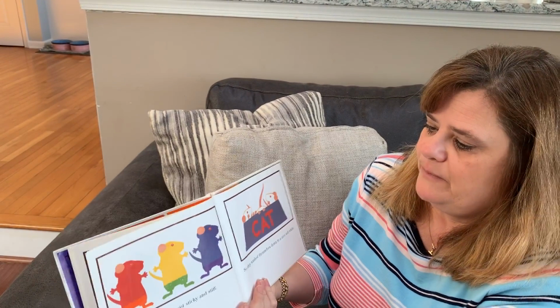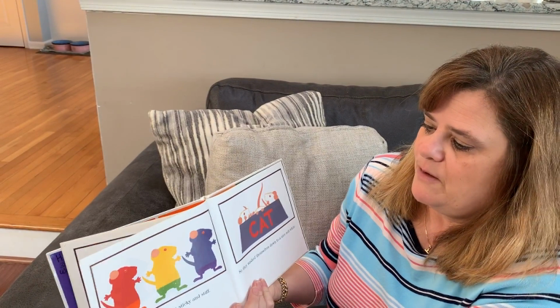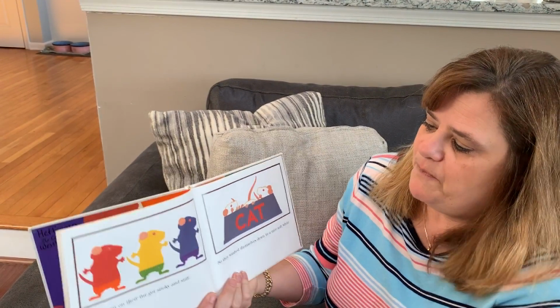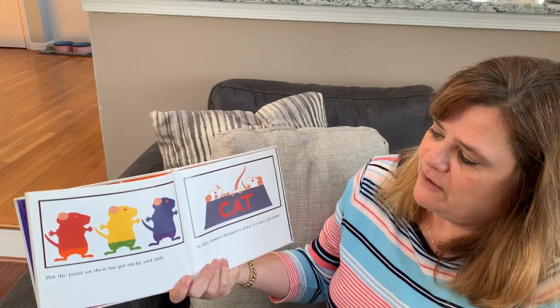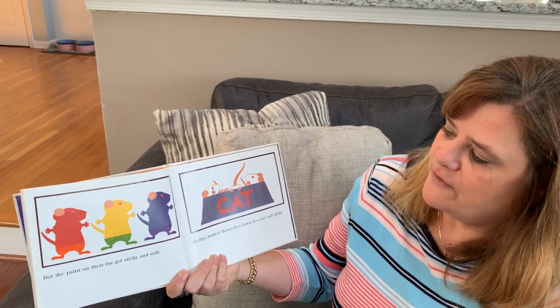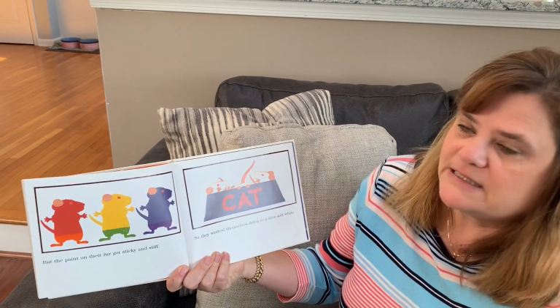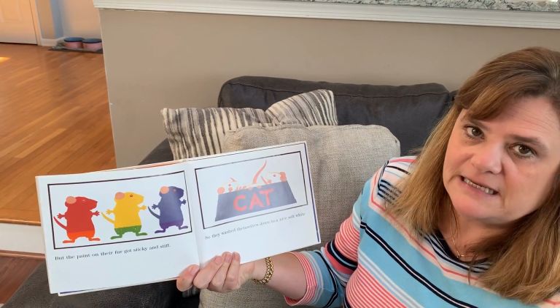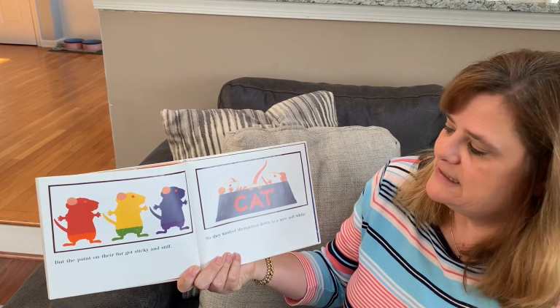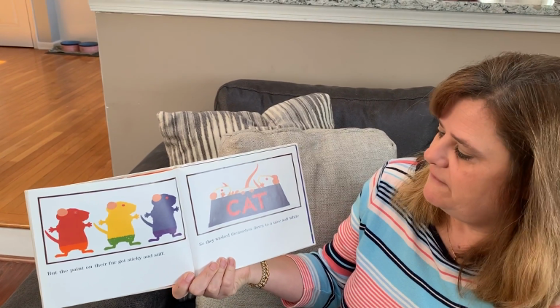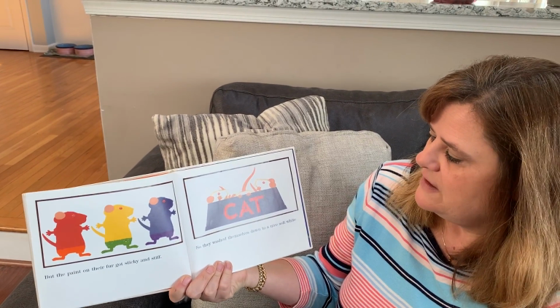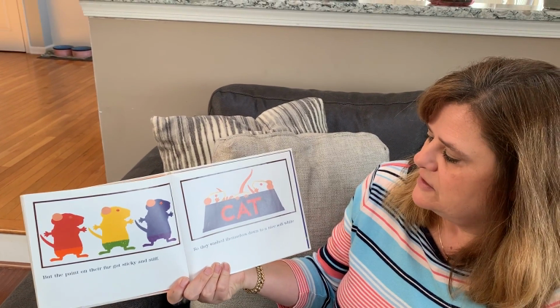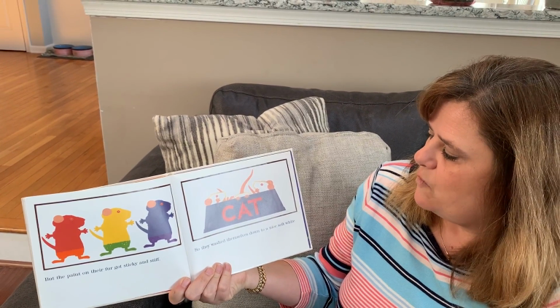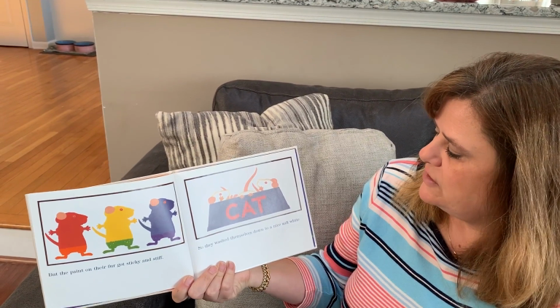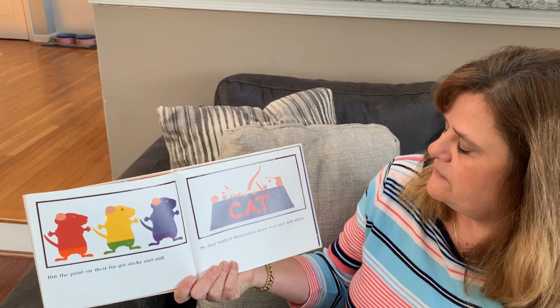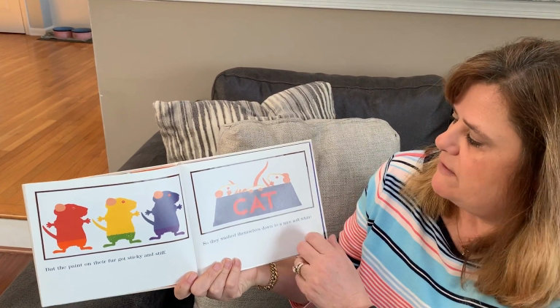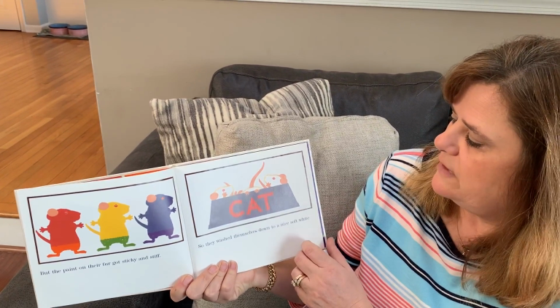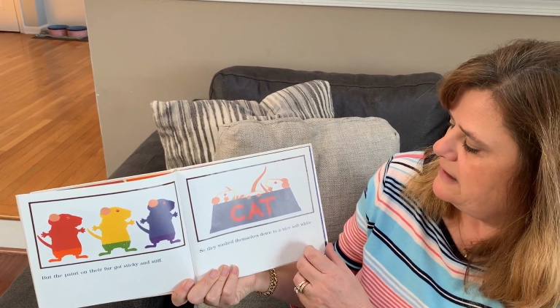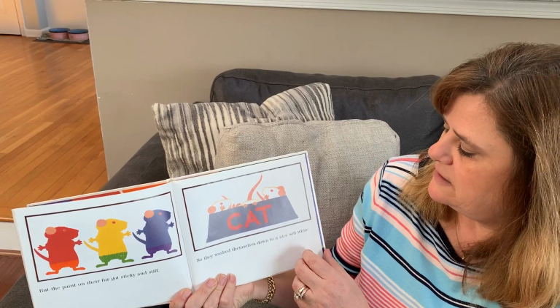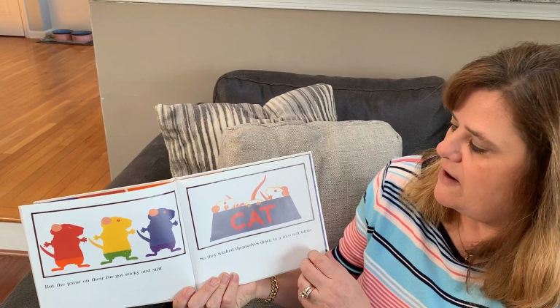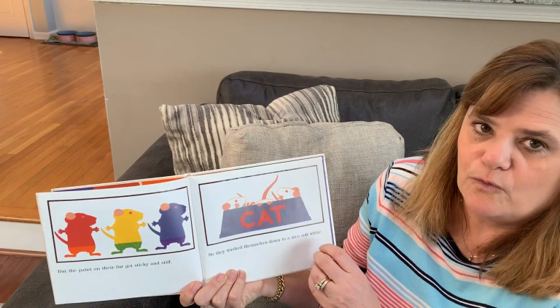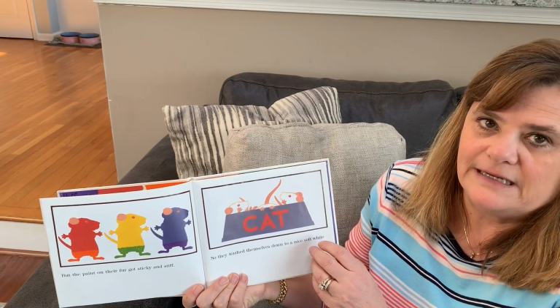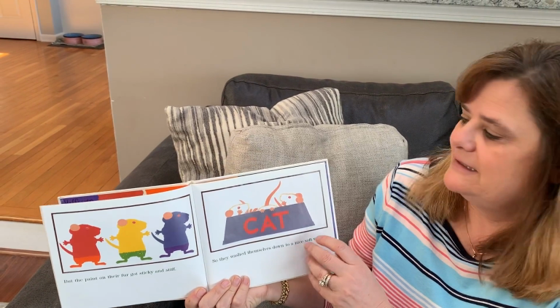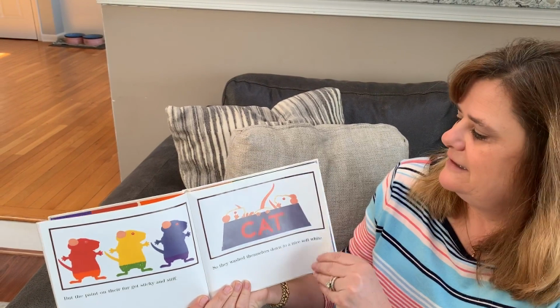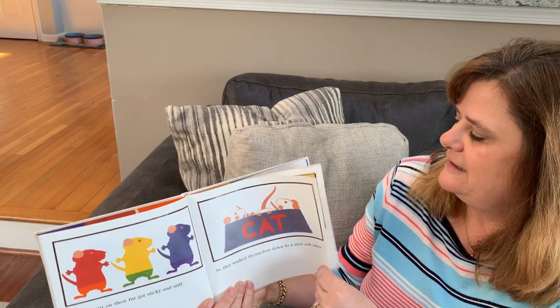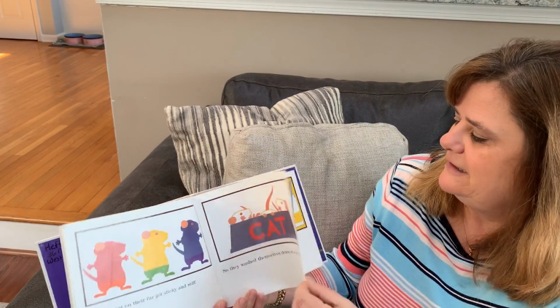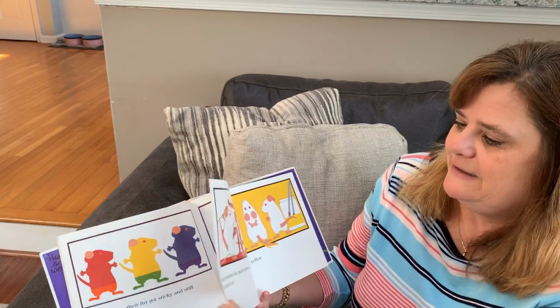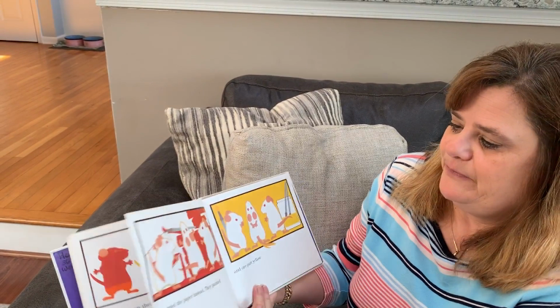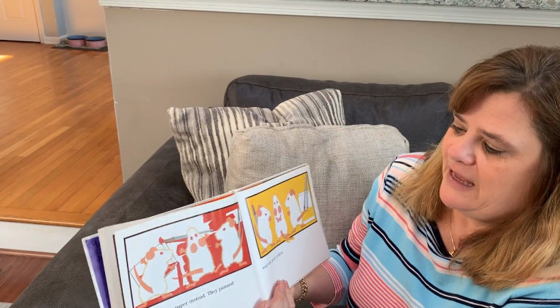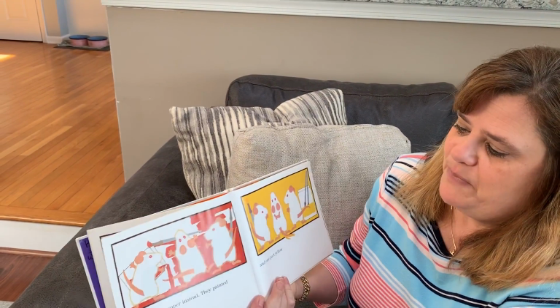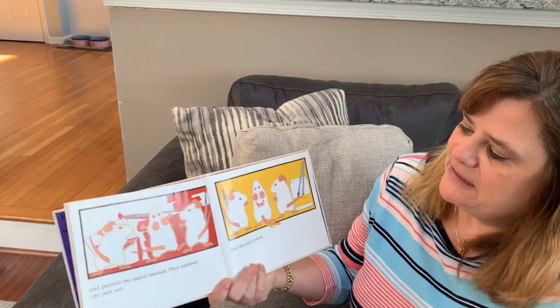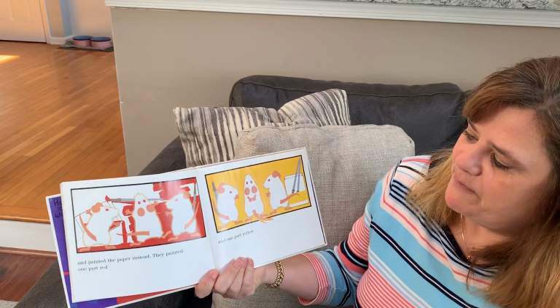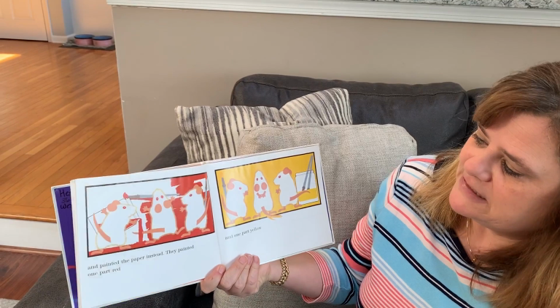But the paint on their fur got sticky and stiff. So they washed themselves down to a nice soft white, and painted the paper instead.